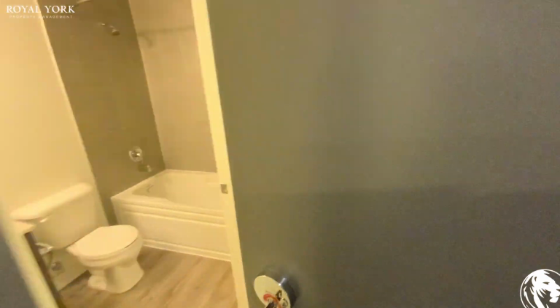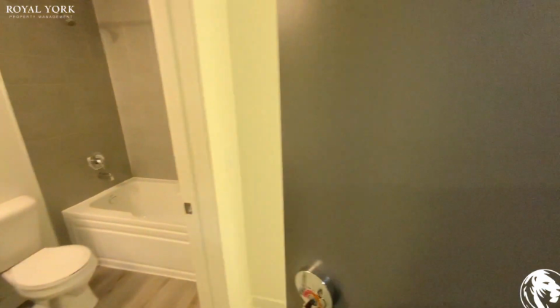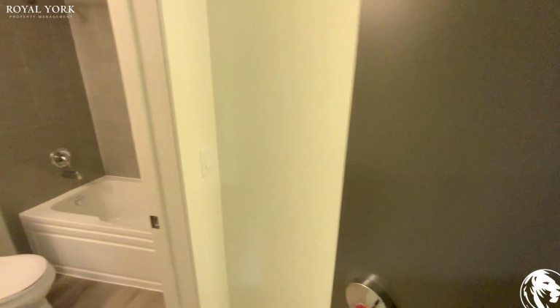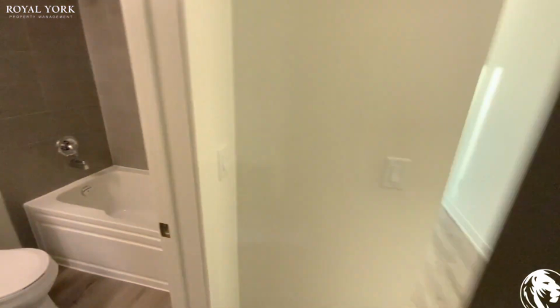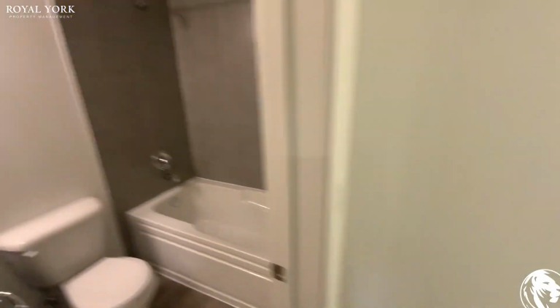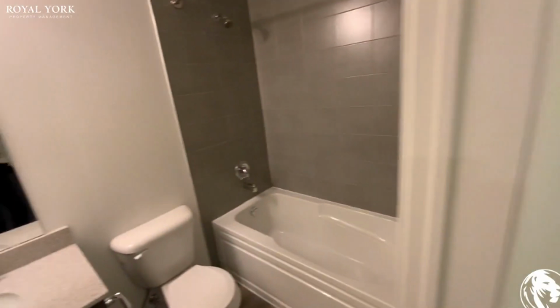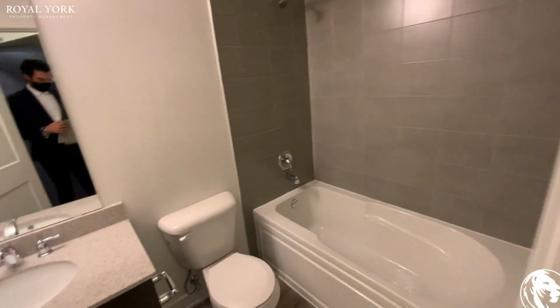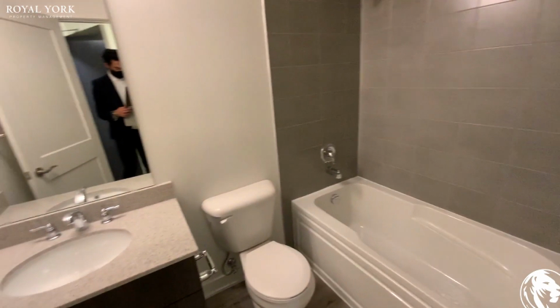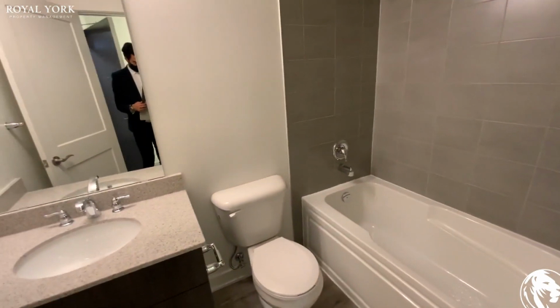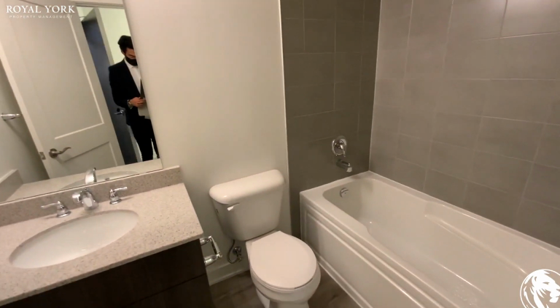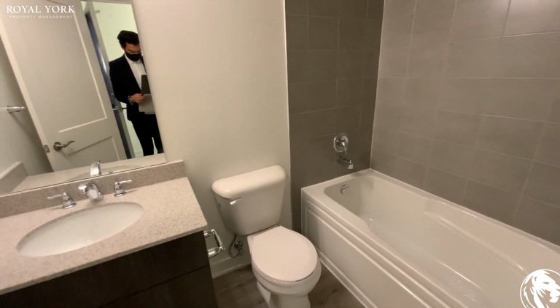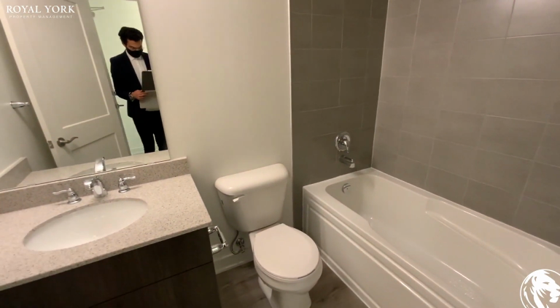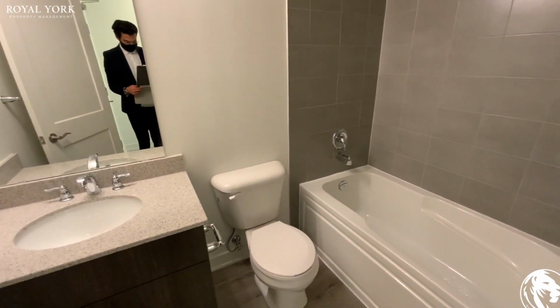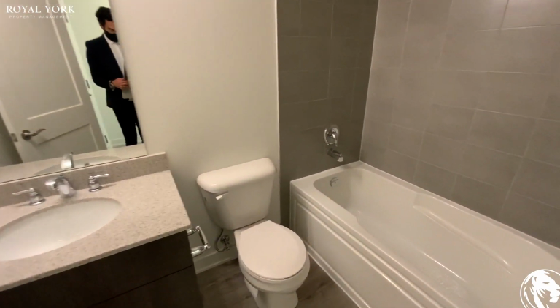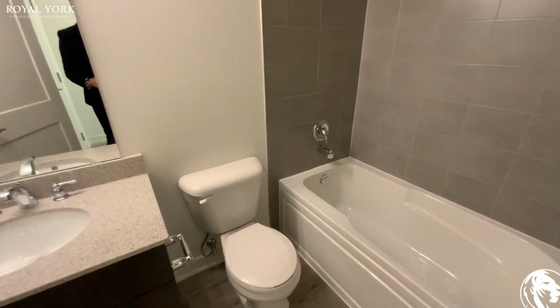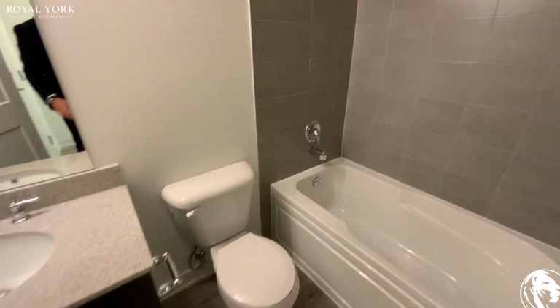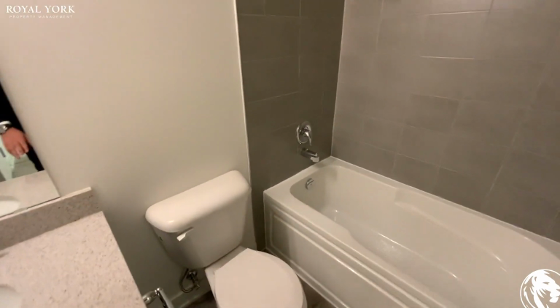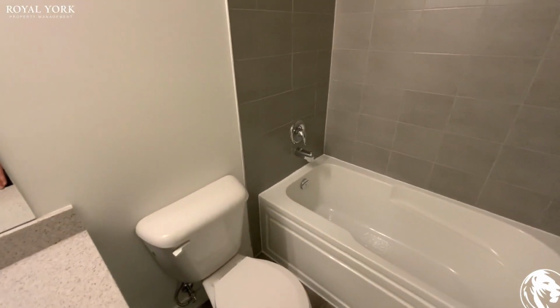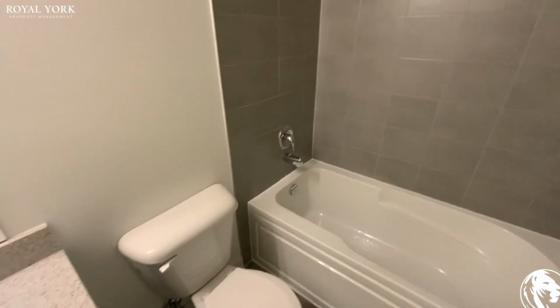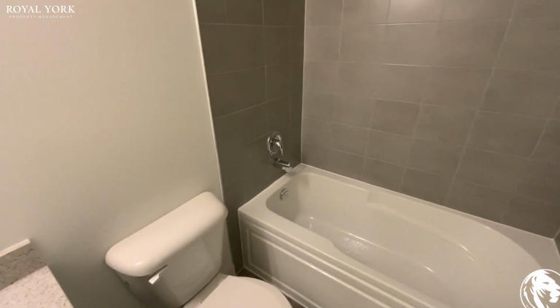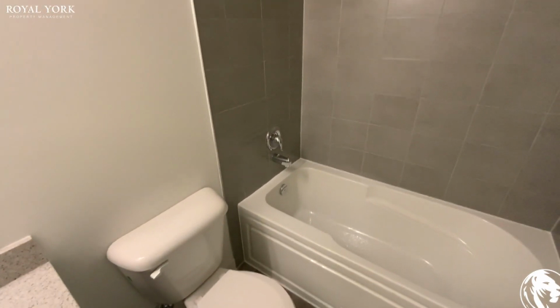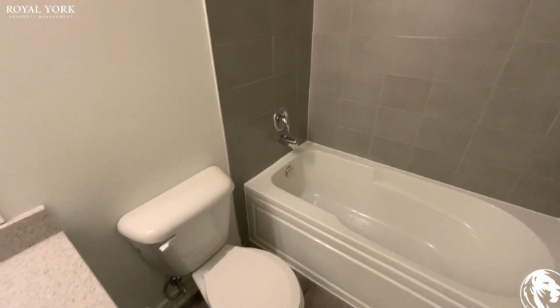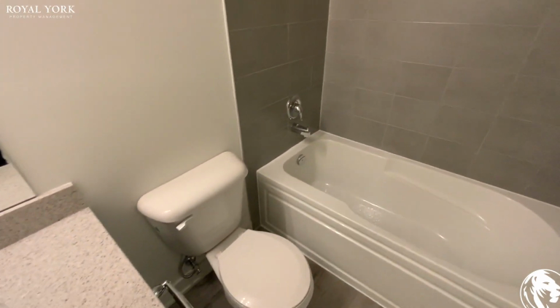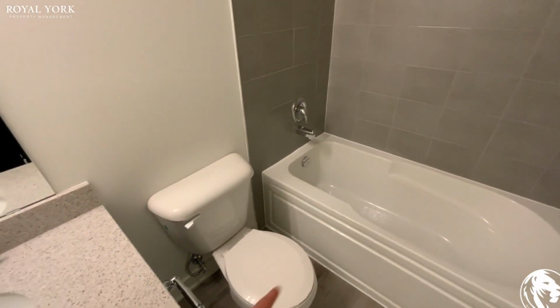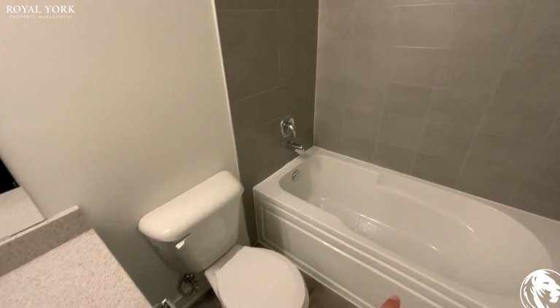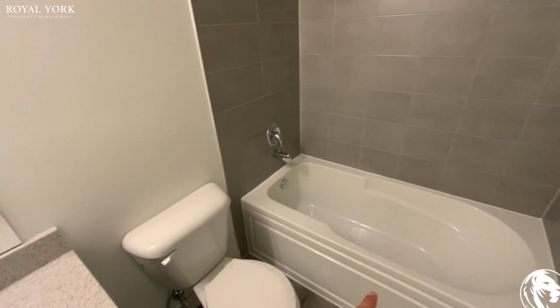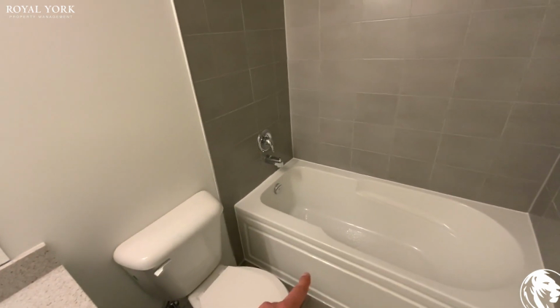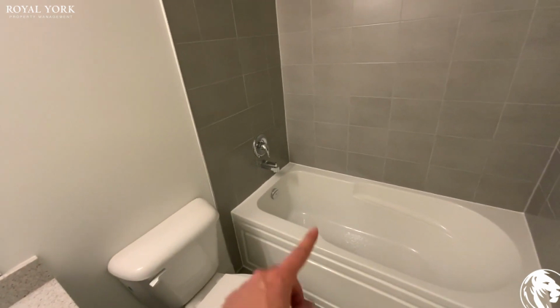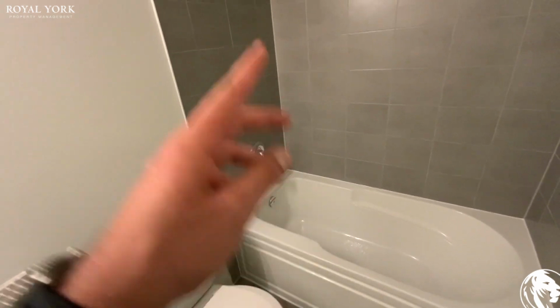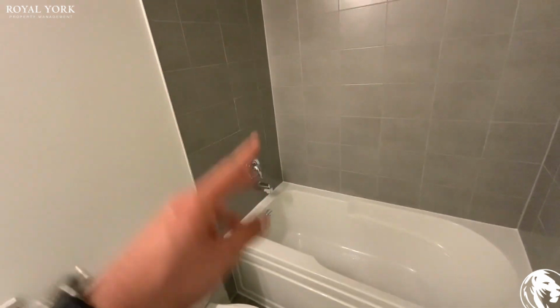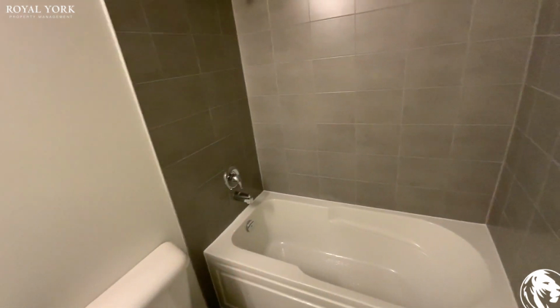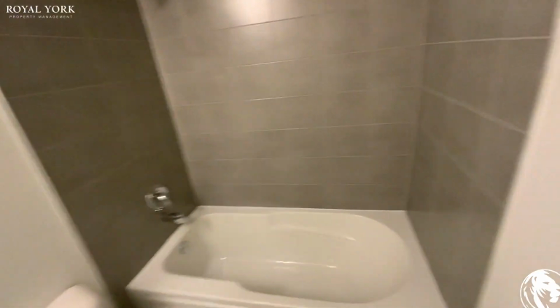Upon entering, we can see the full bathroom here. It has some countertops as well as your toilet and a tub with a stand-in shower.